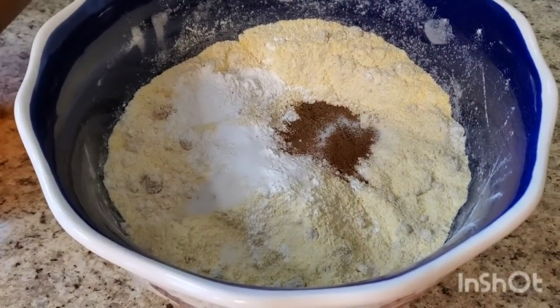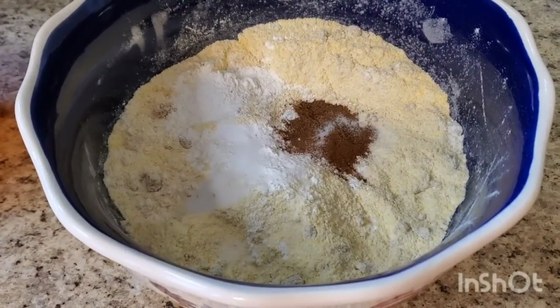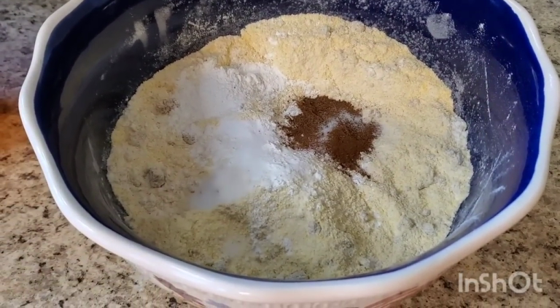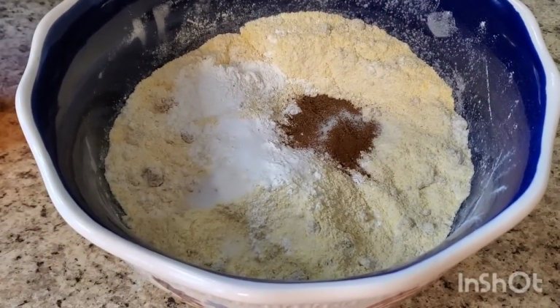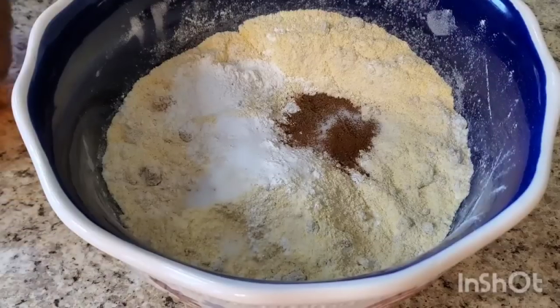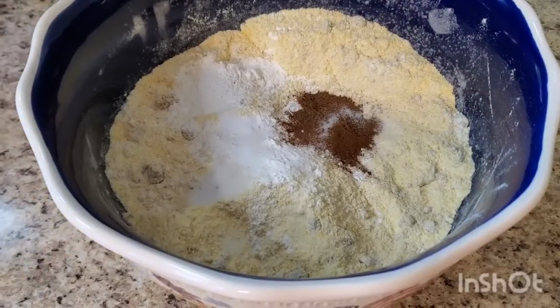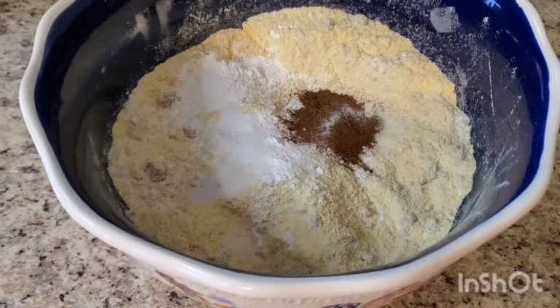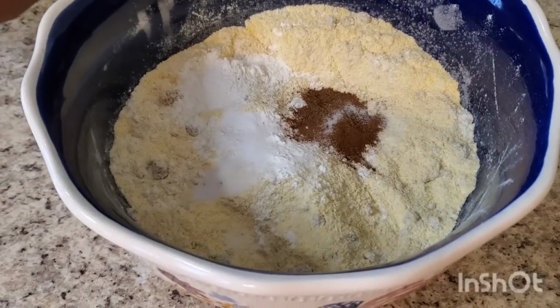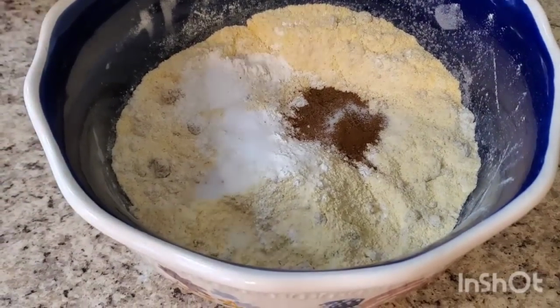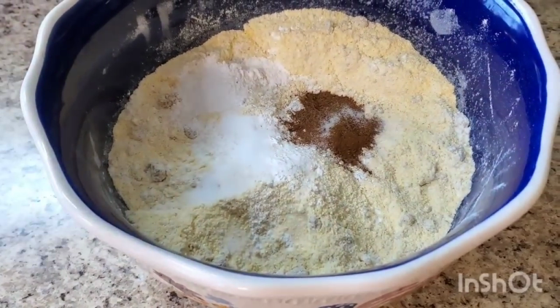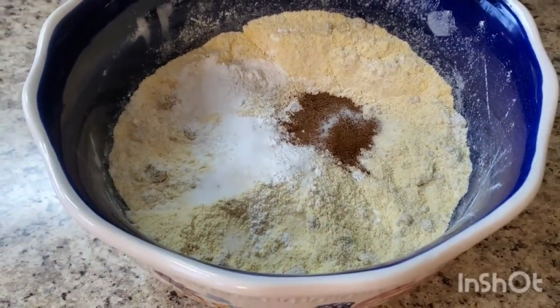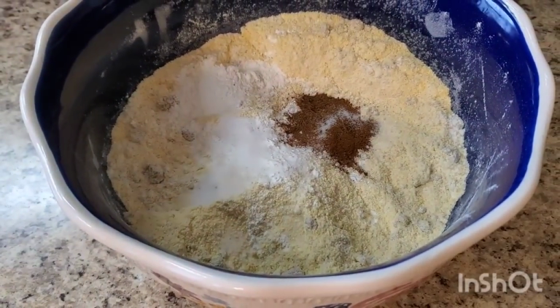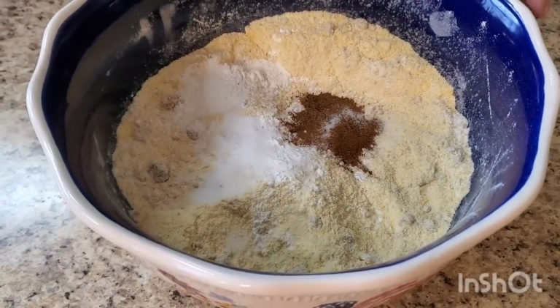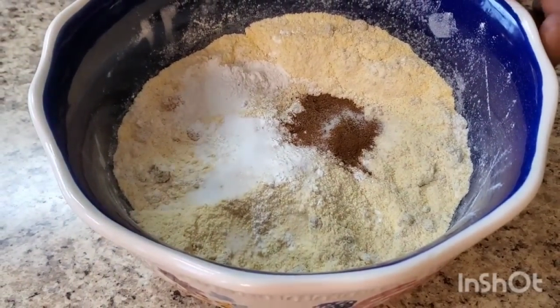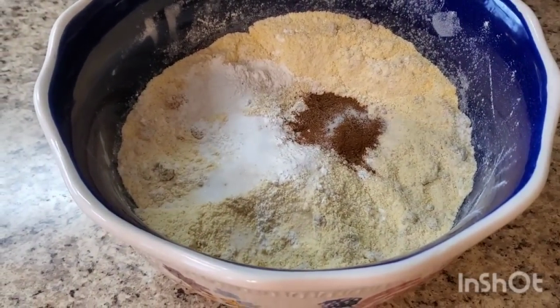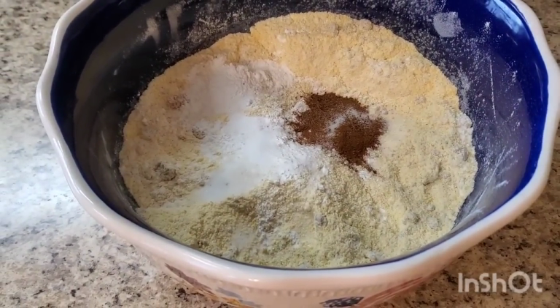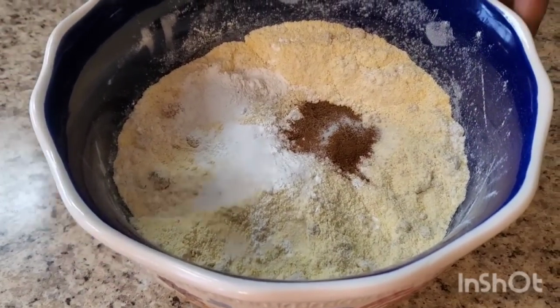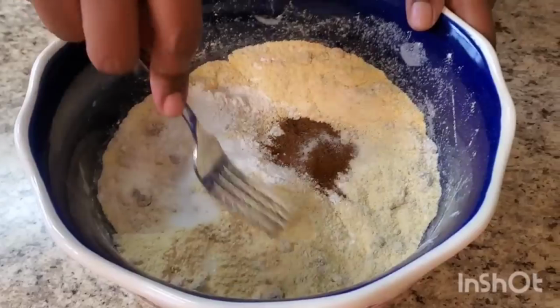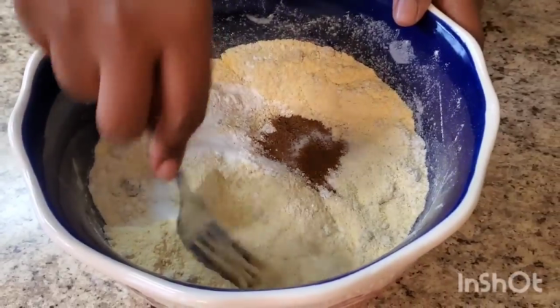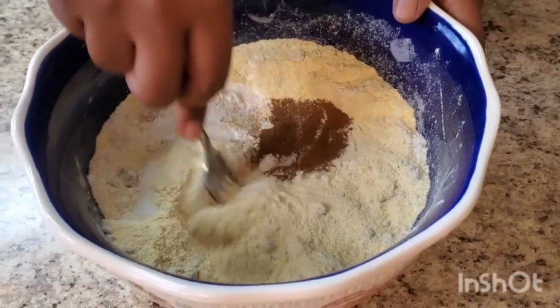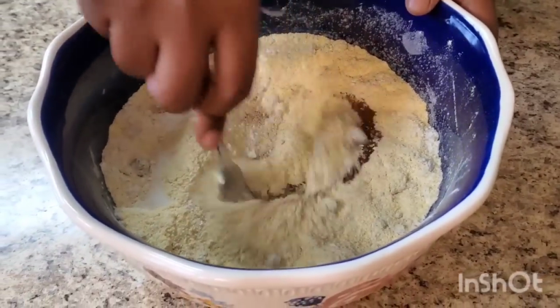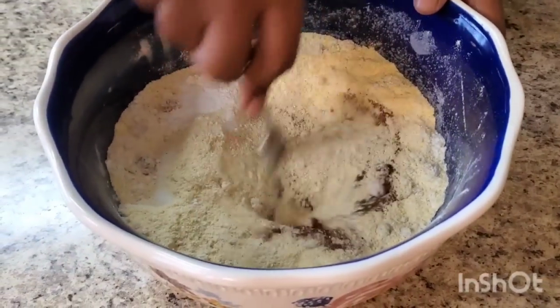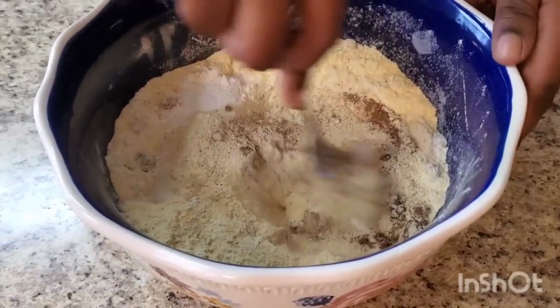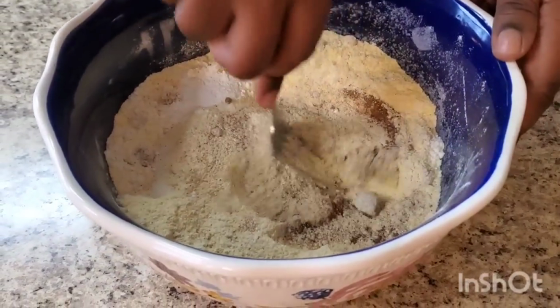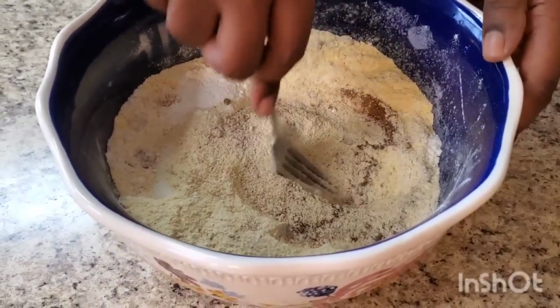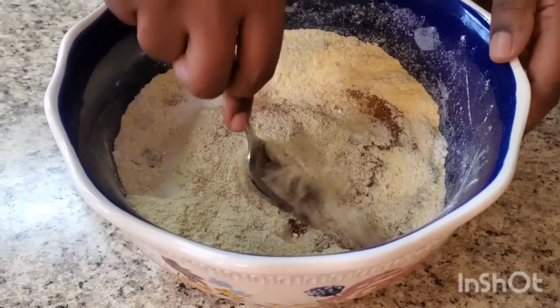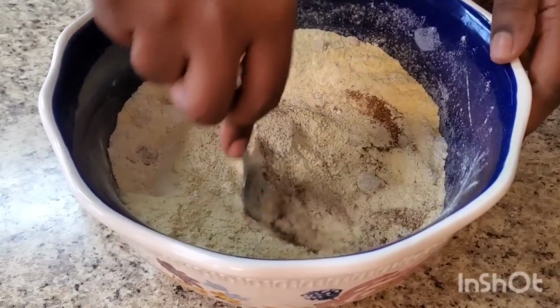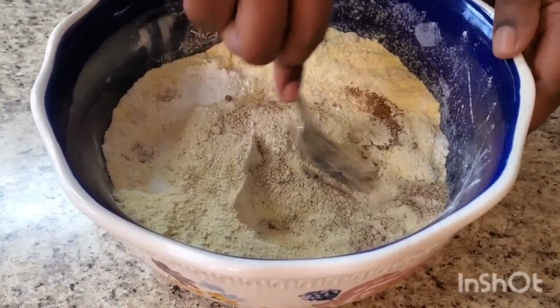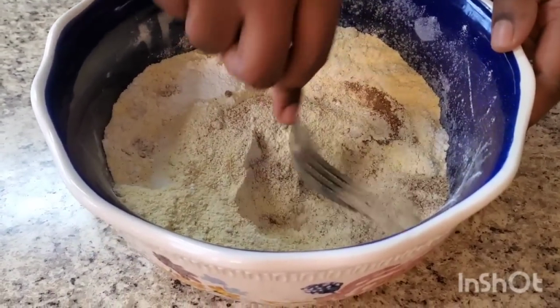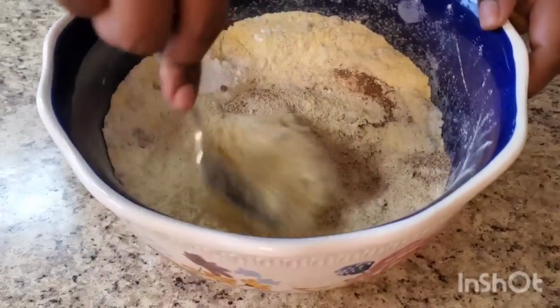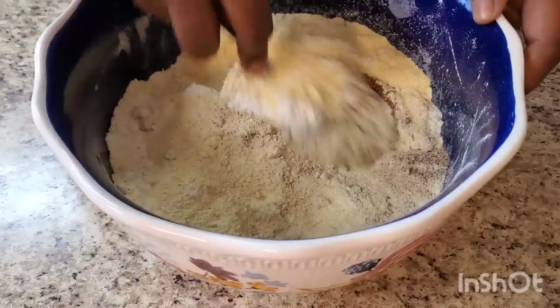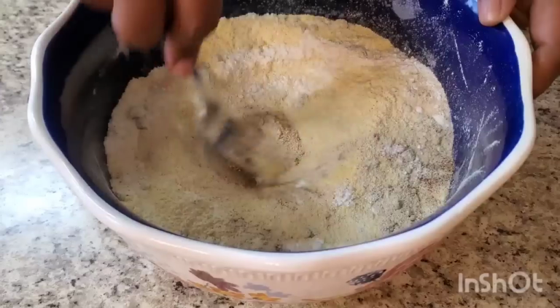Okay, that's all our dry ingredients! I'm gonna stir this up. Let me use this fork — try to get some of them lumps out.